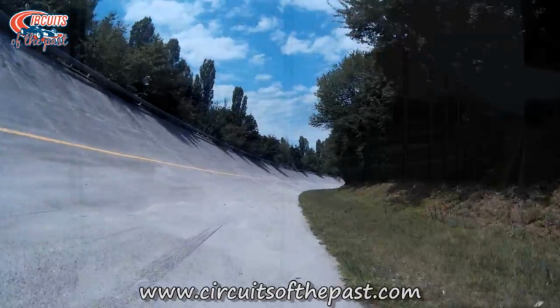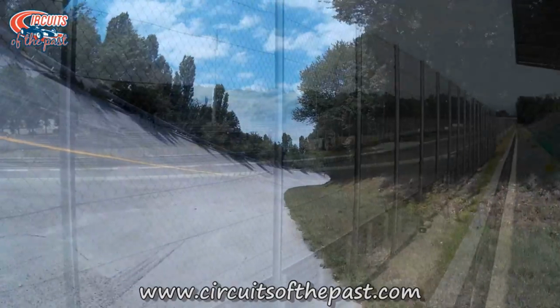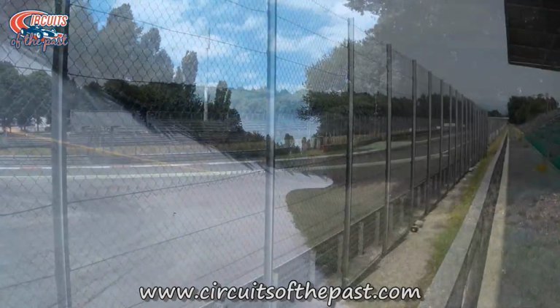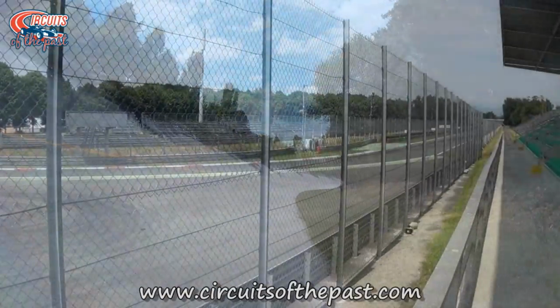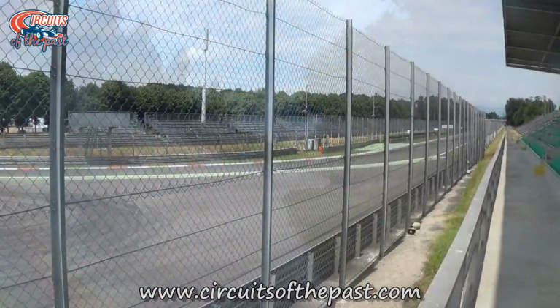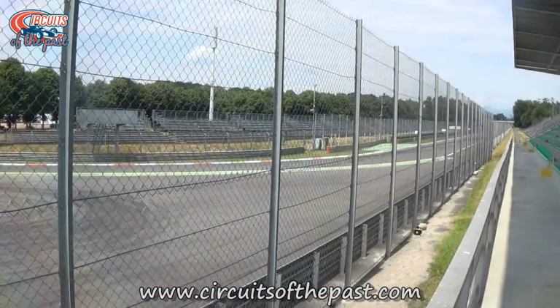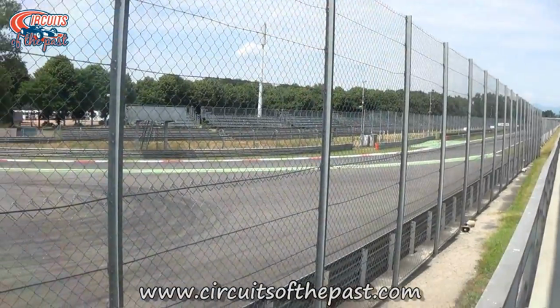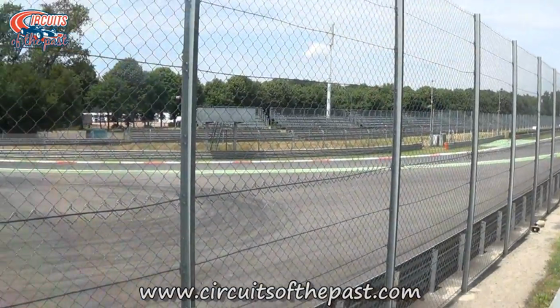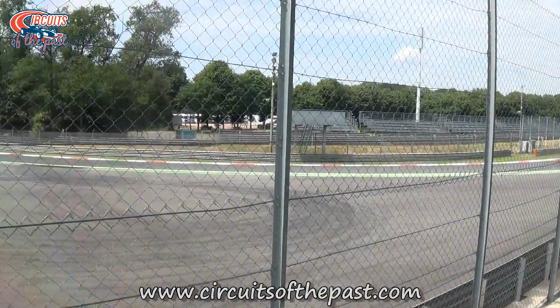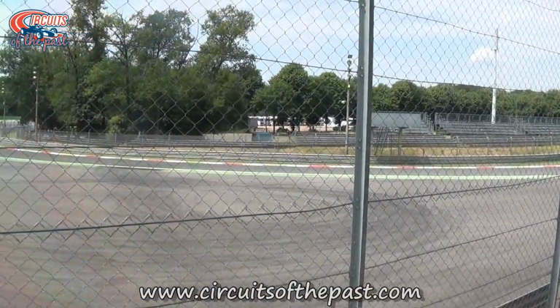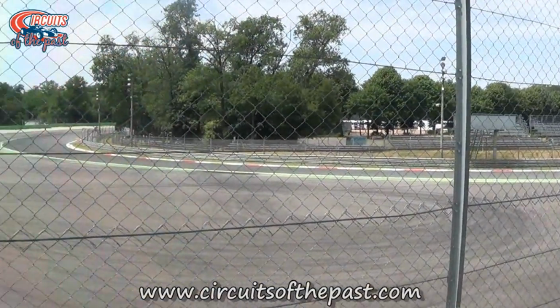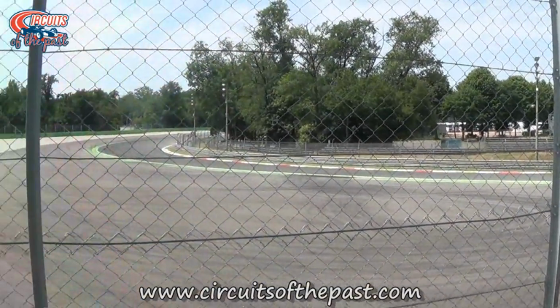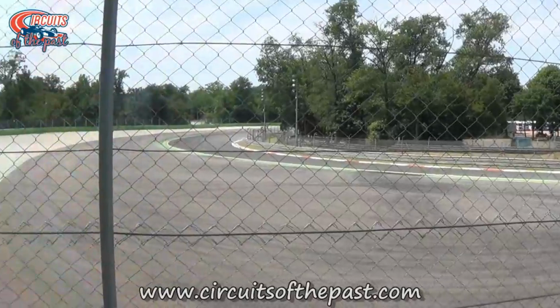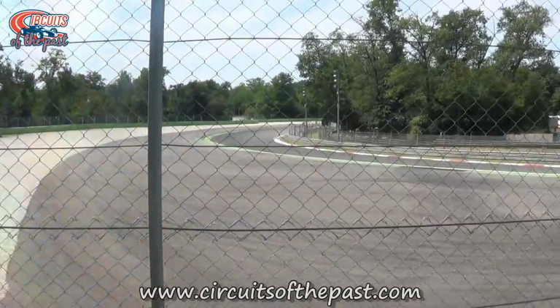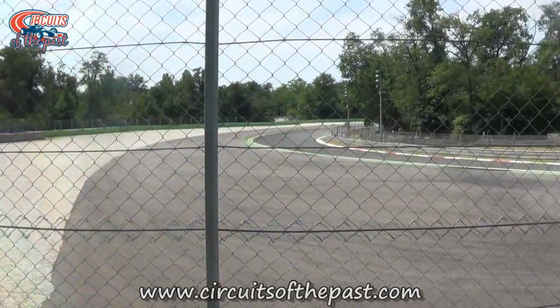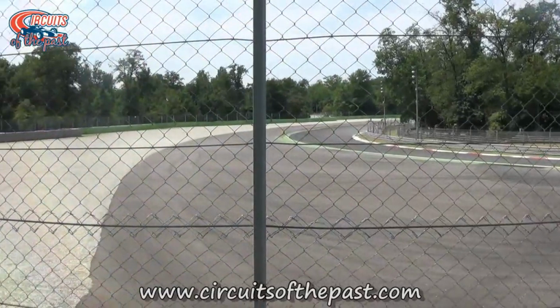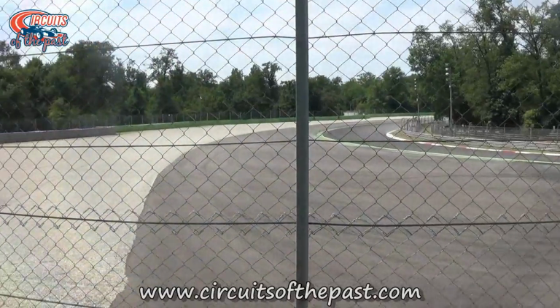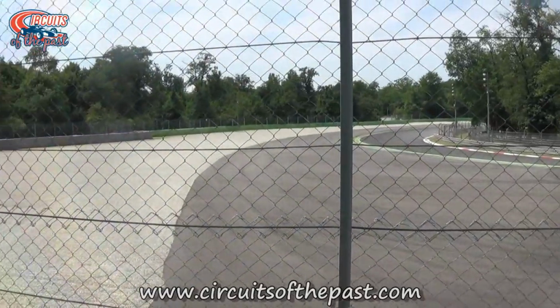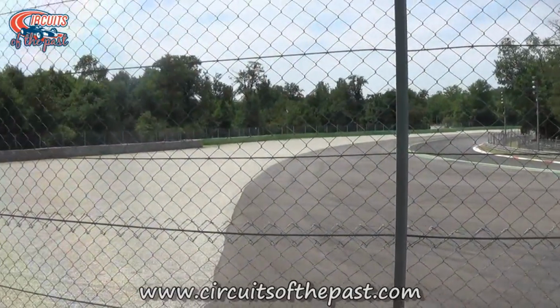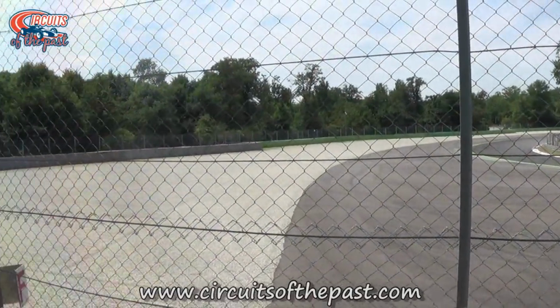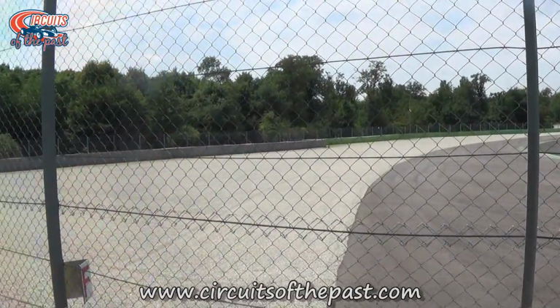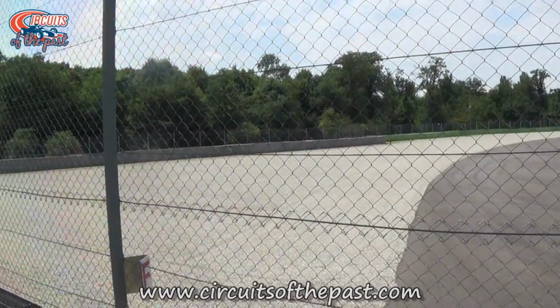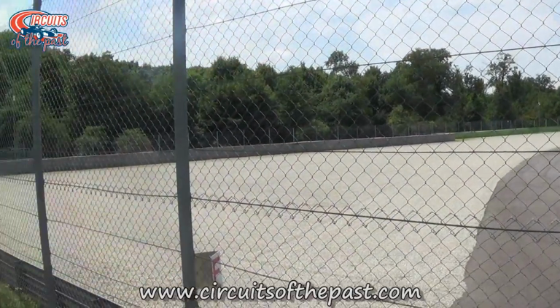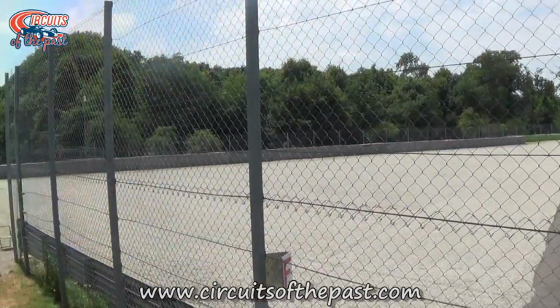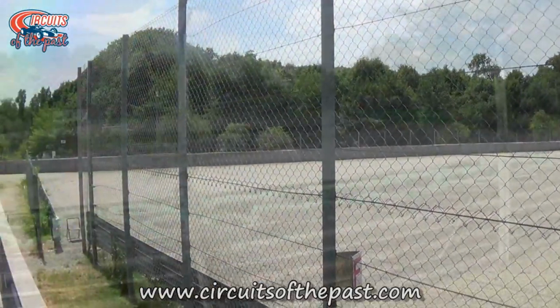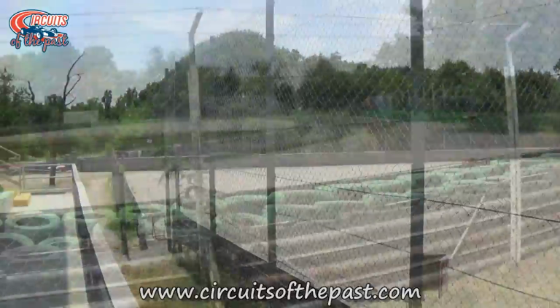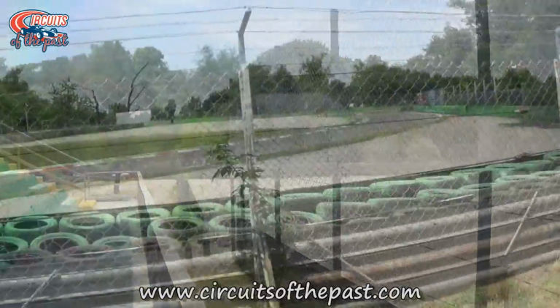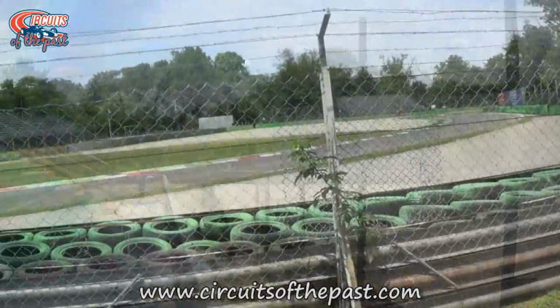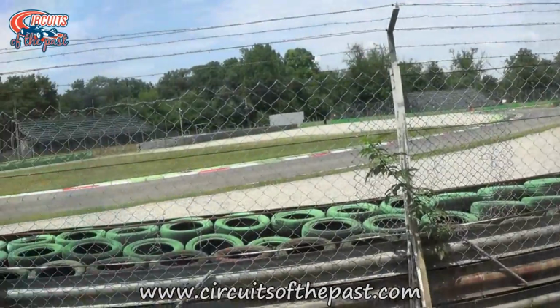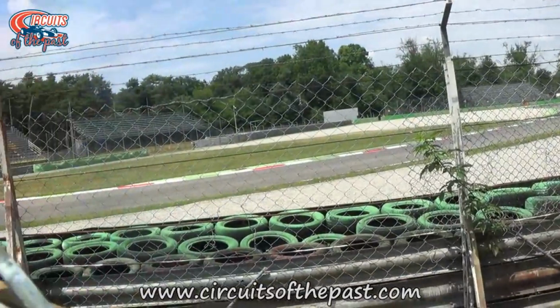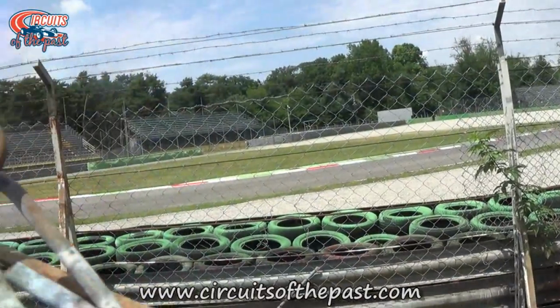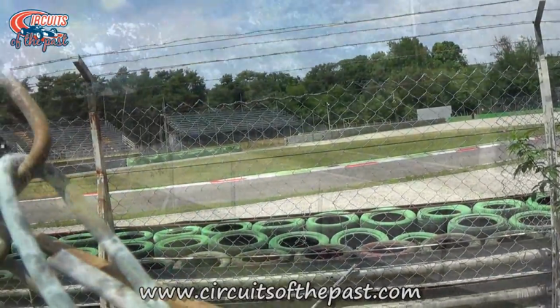Only the runoff has changed slightly over the years, moving from sand trap to concrete. Or if your name's Alex Peroni, sausage kerb. After the Parabolica they went on to the Ascari chicane.